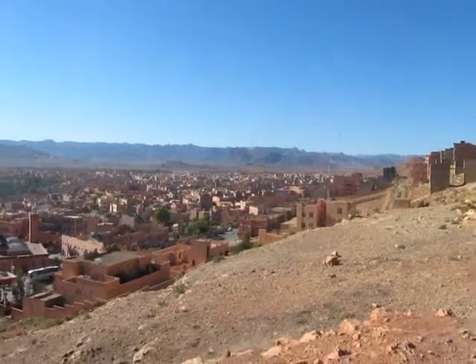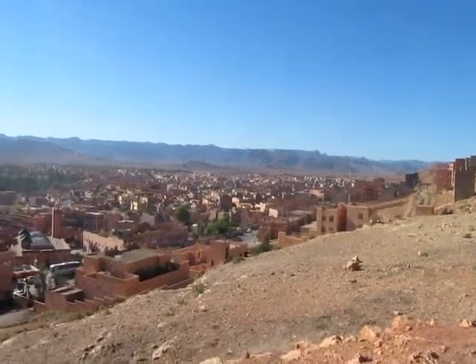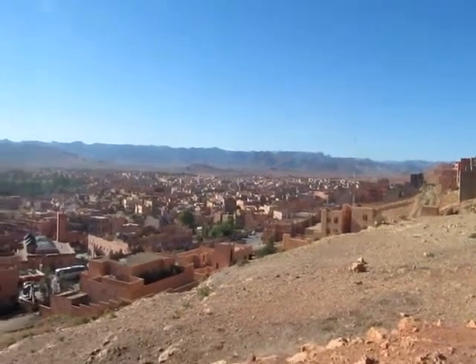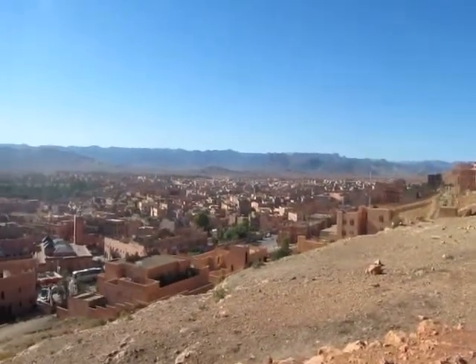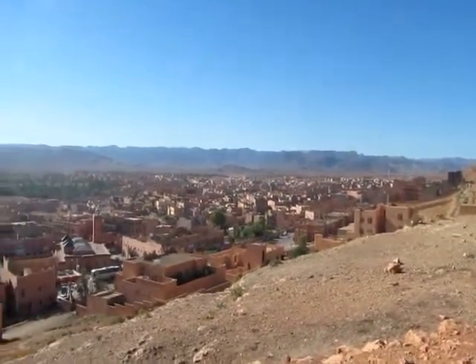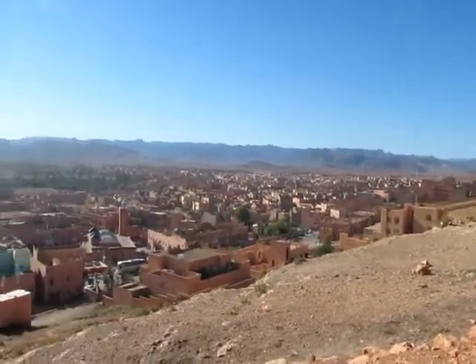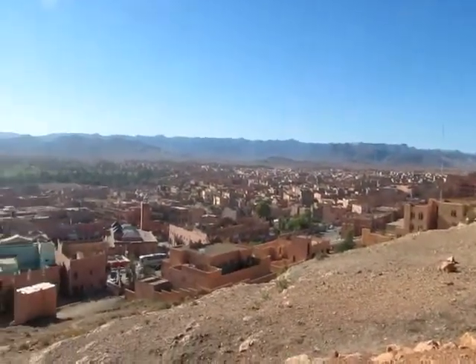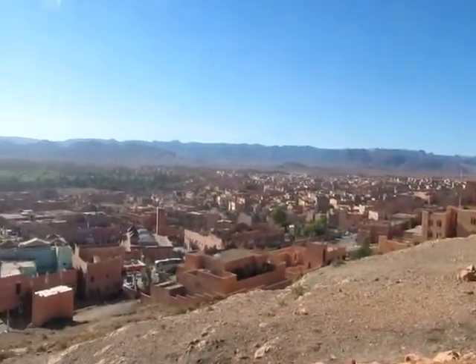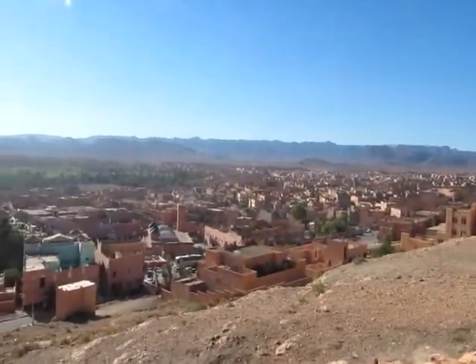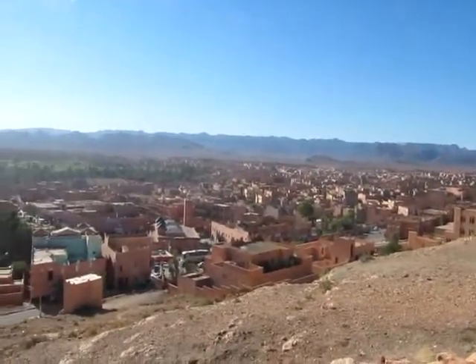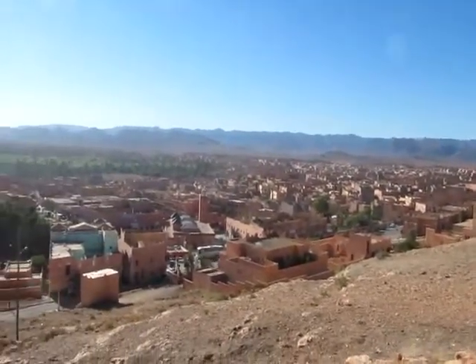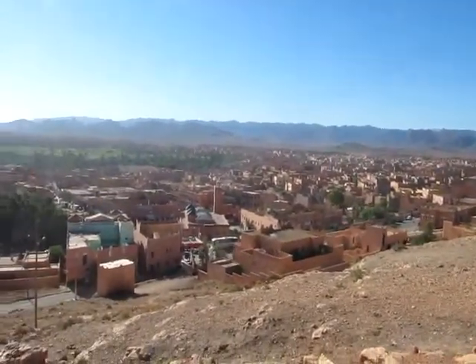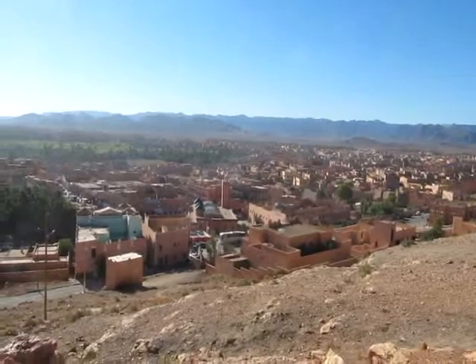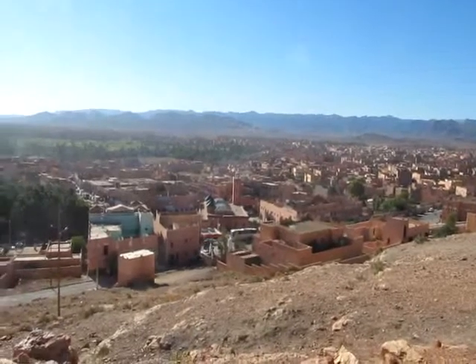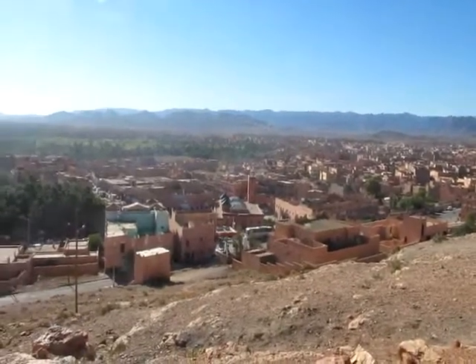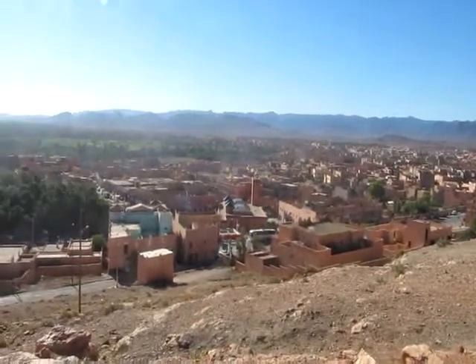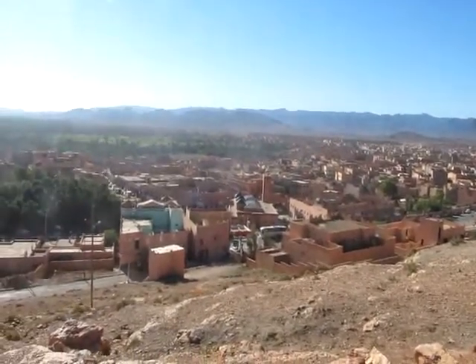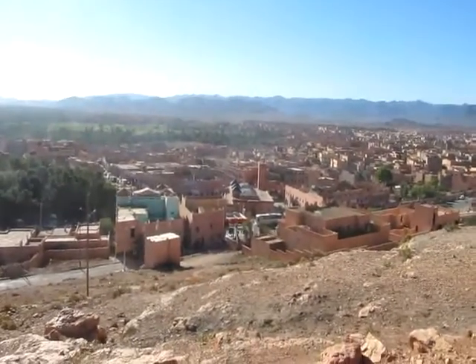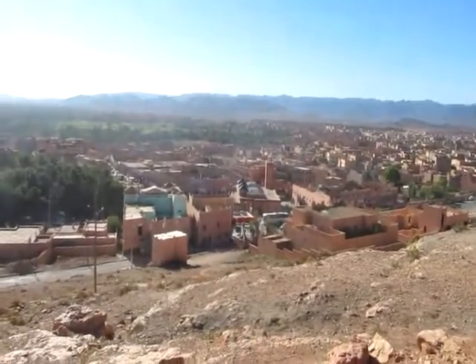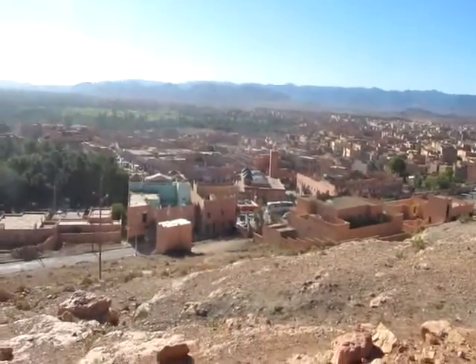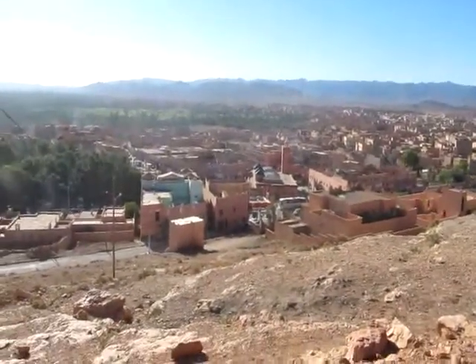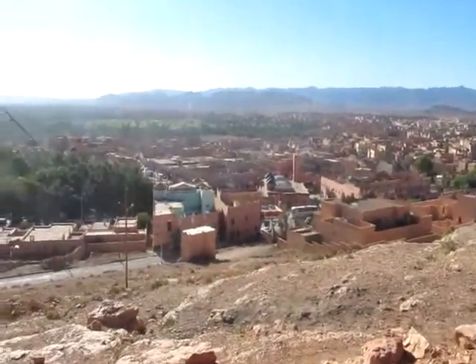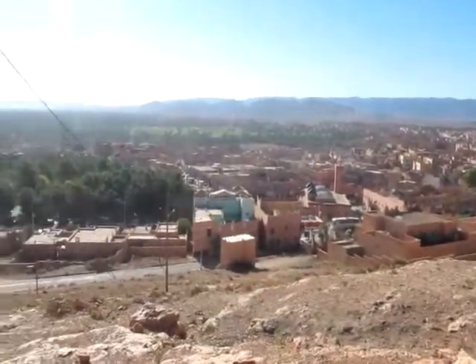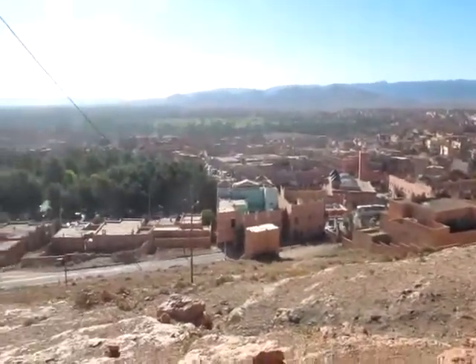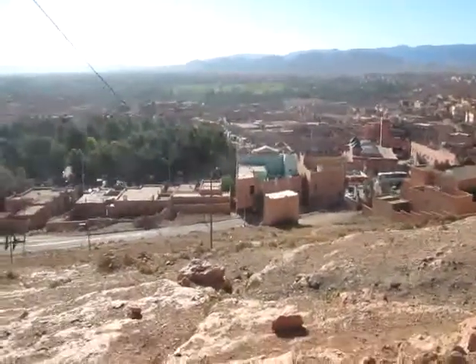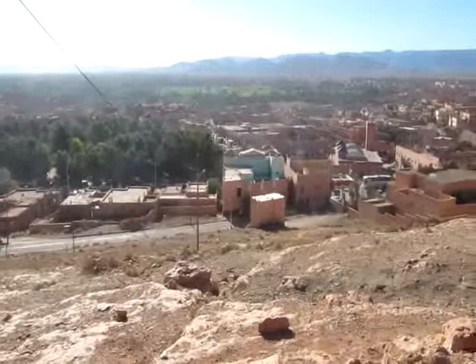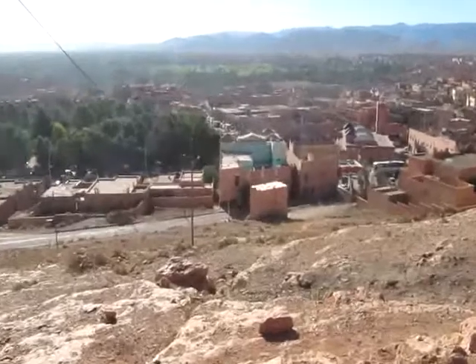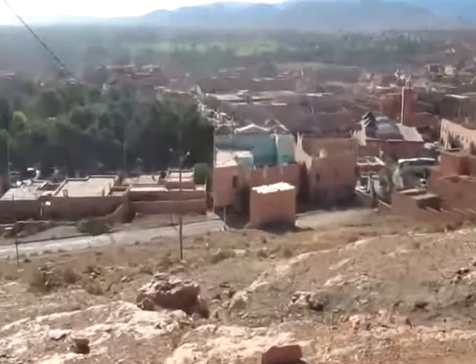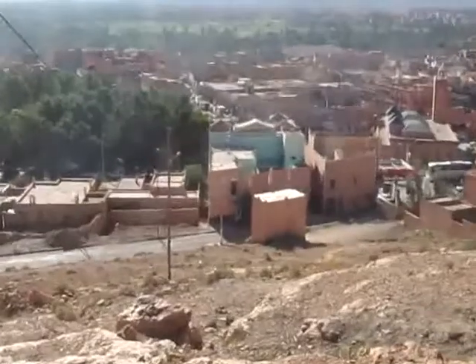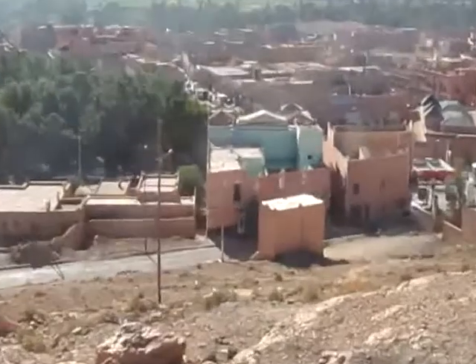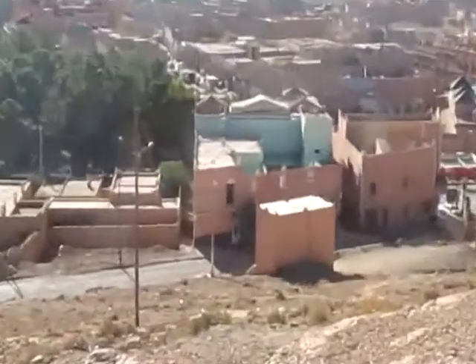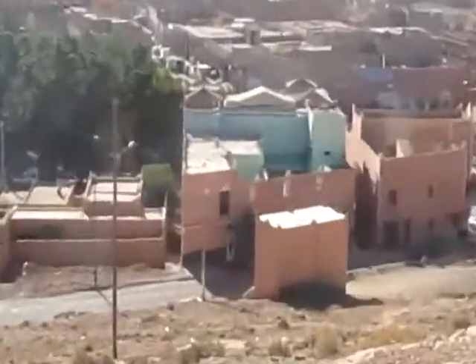One last little video before I leave Tin here for Marrakech. It's about 9 in the morning here. I'm up on a little ridge behind the hotel, which is right down there.